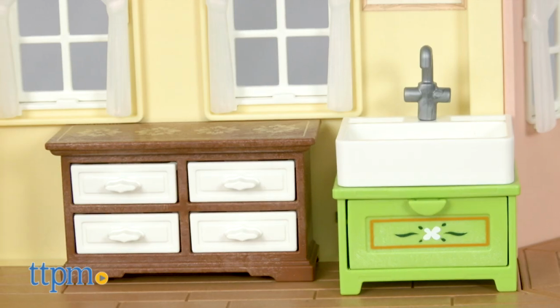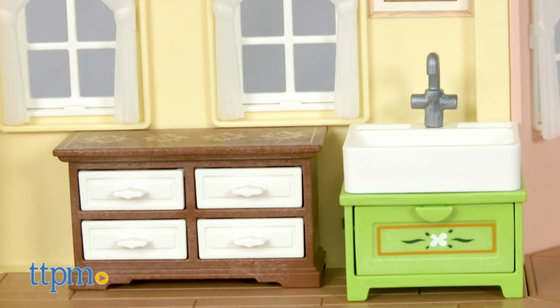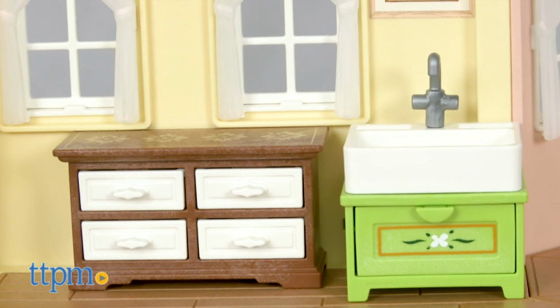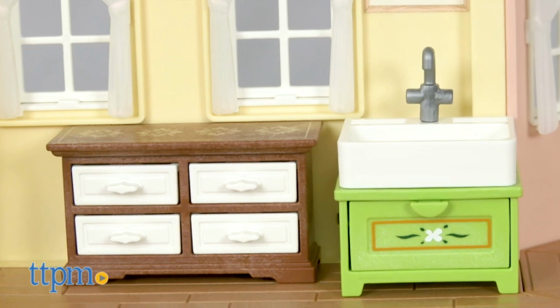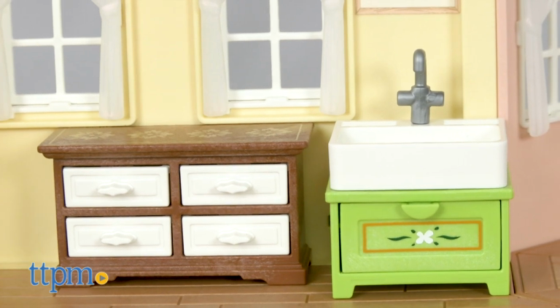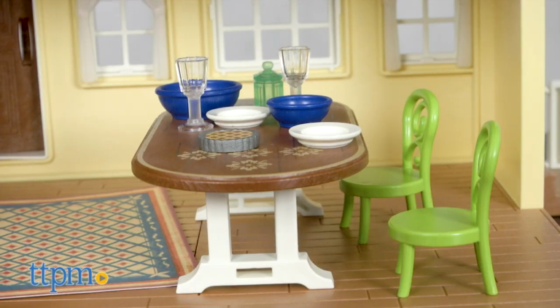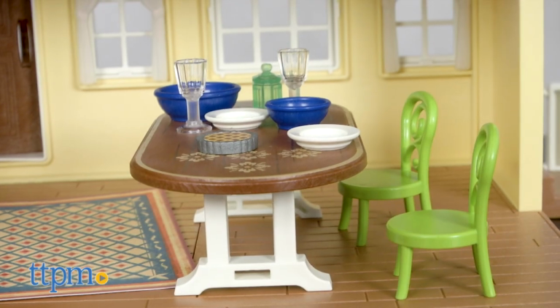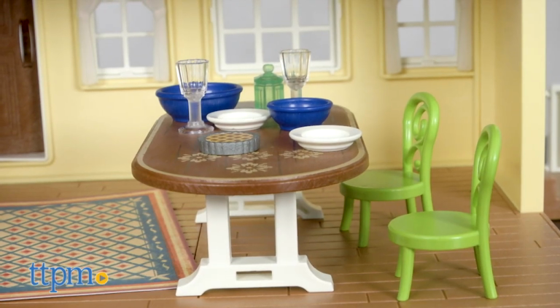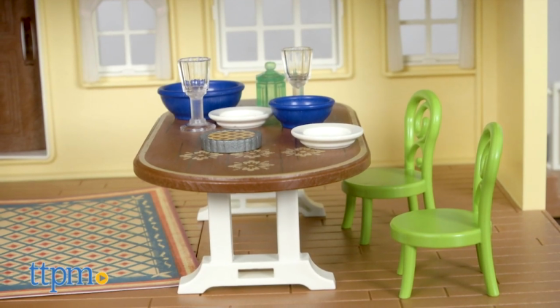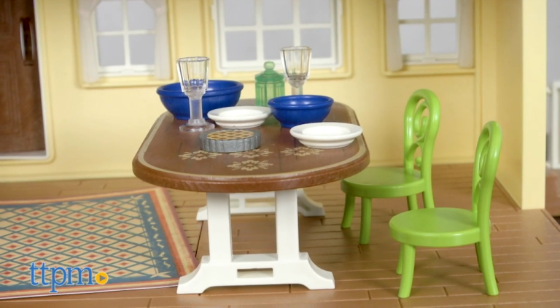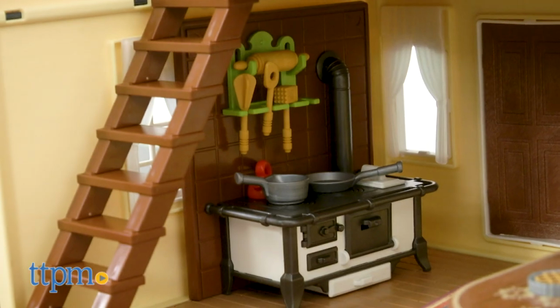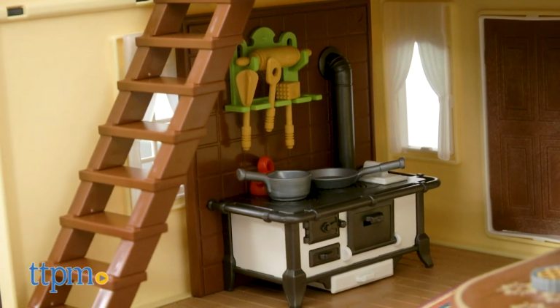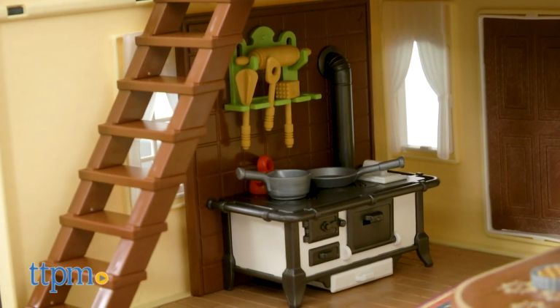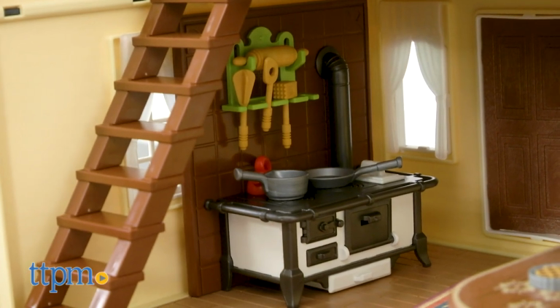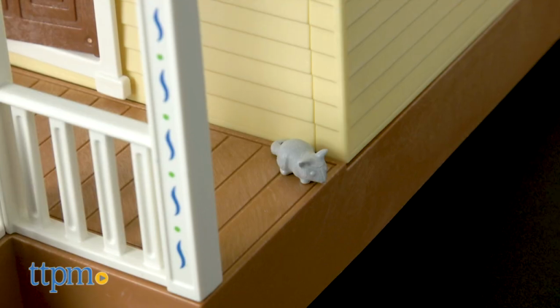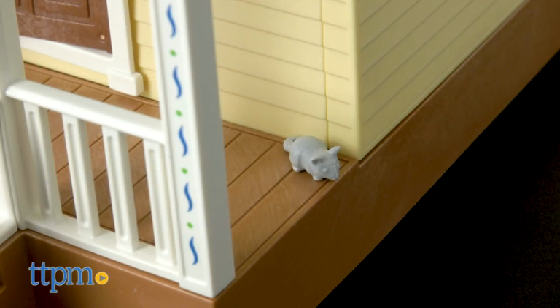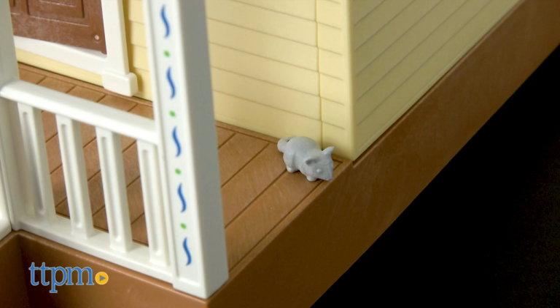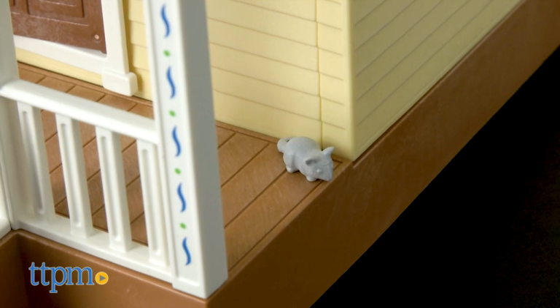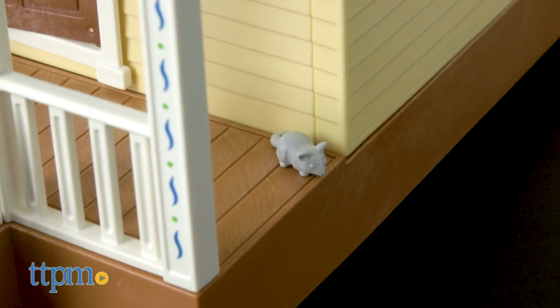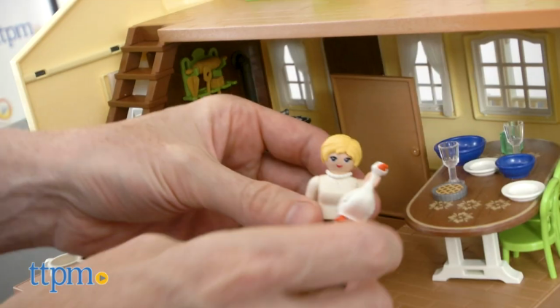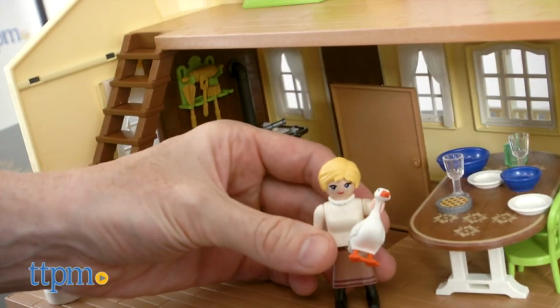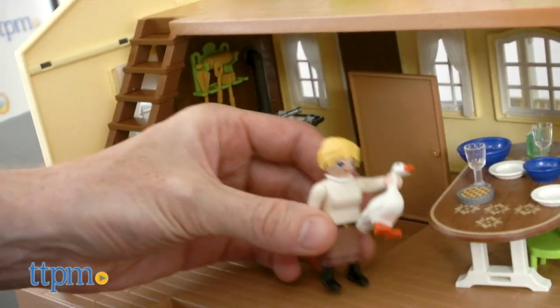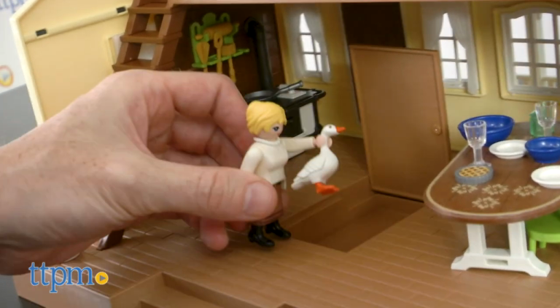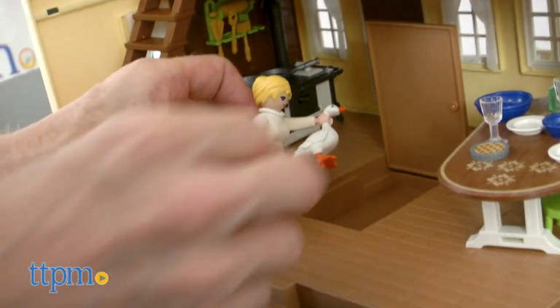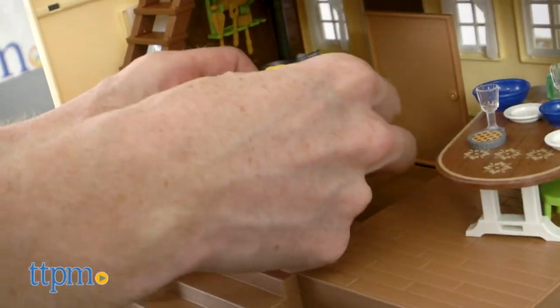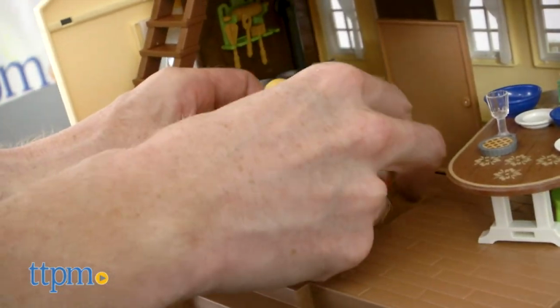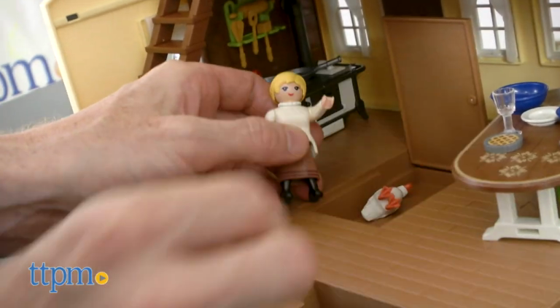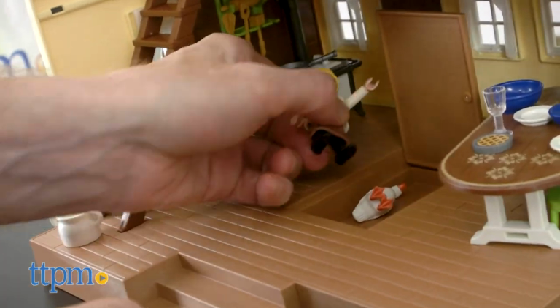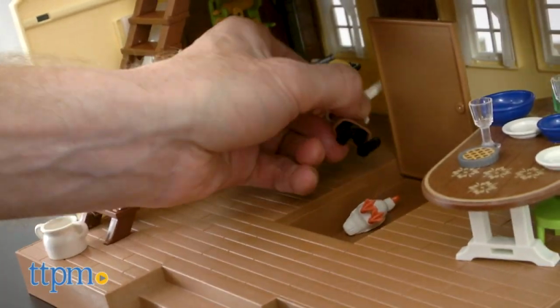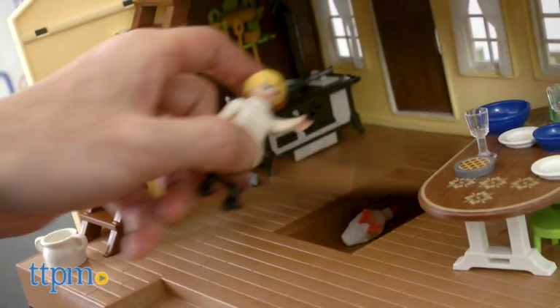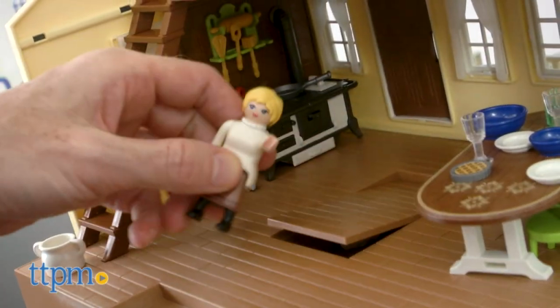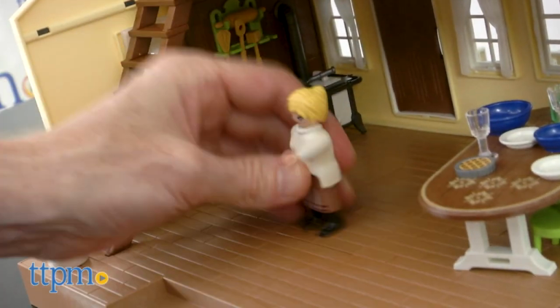The house is full of great looking furniture, appliances, pots, pans, dishes and animals. There's even a trap door for storage, or maybe your goose needs a time out.